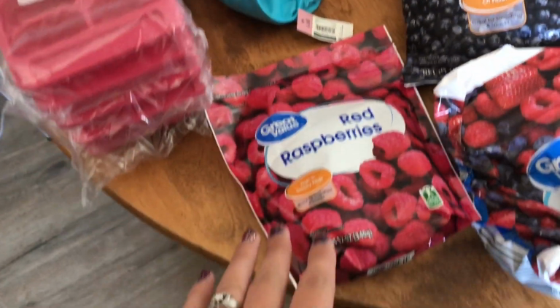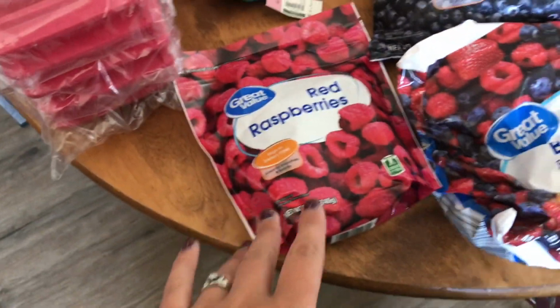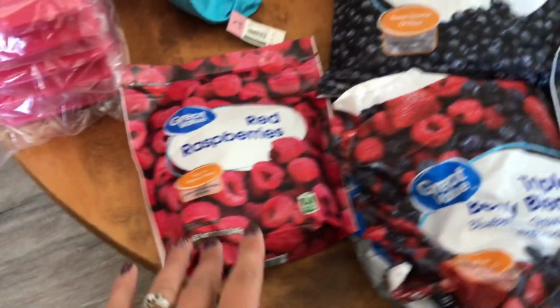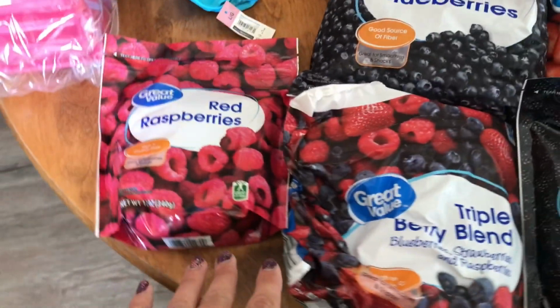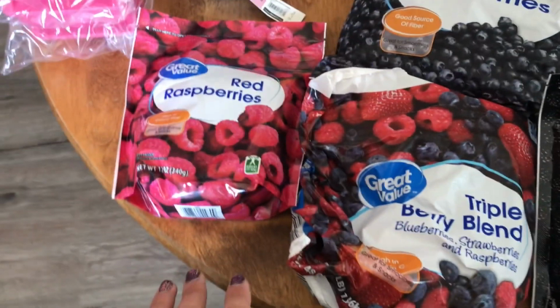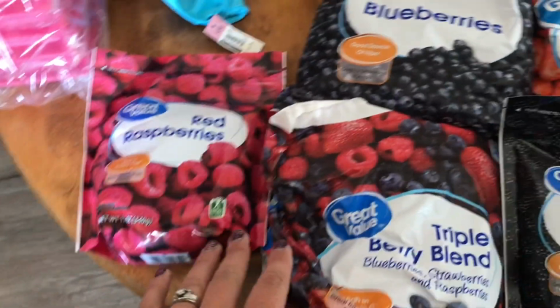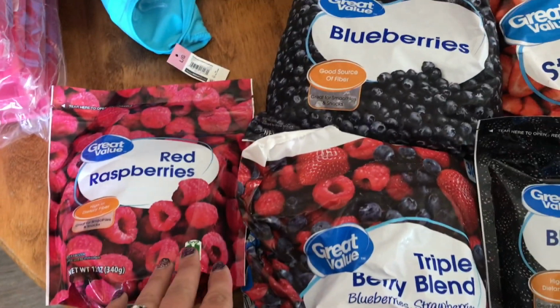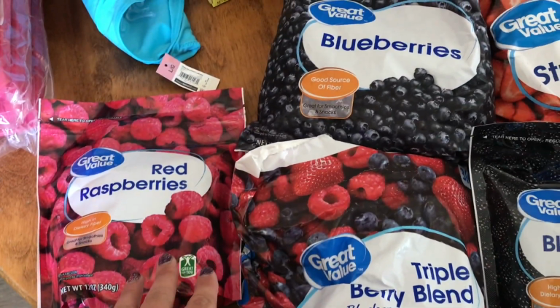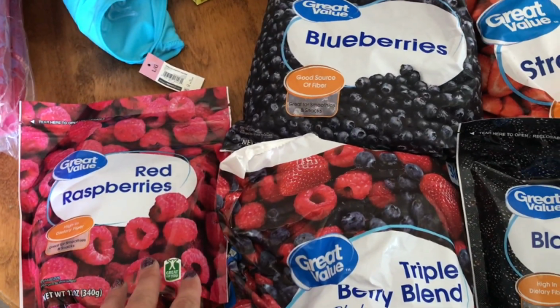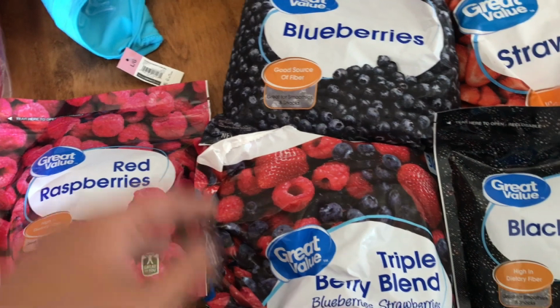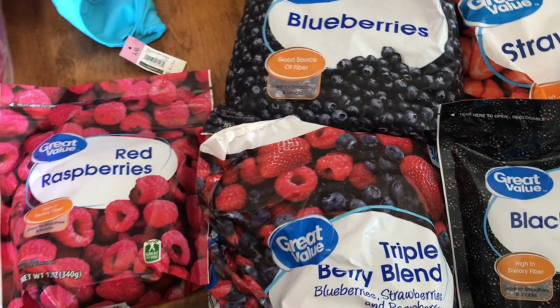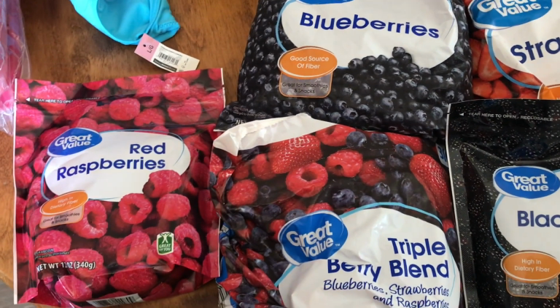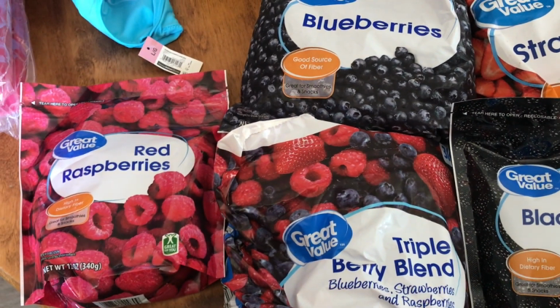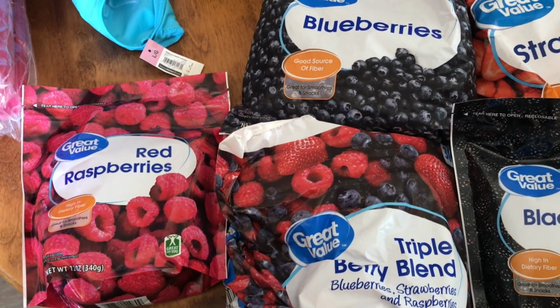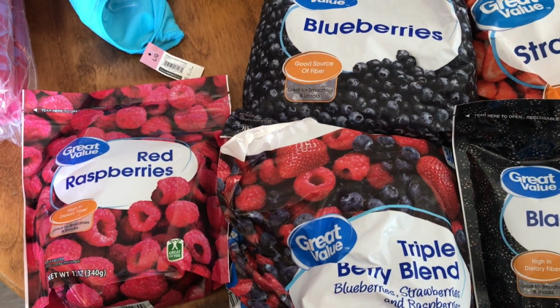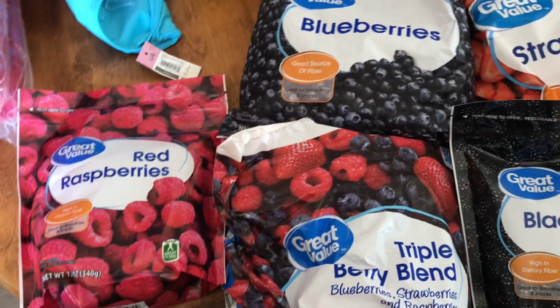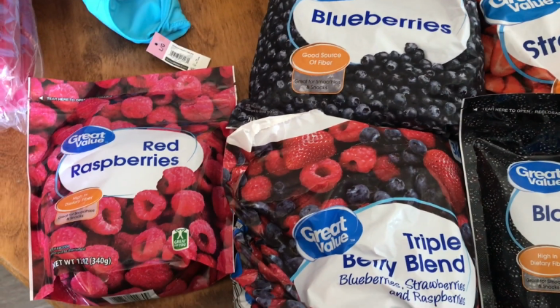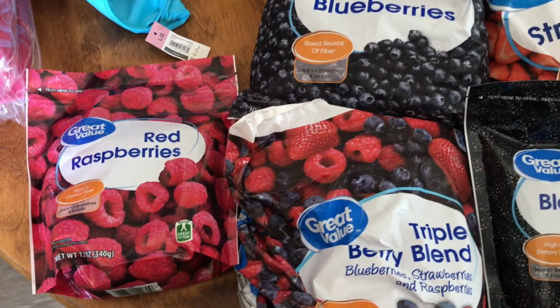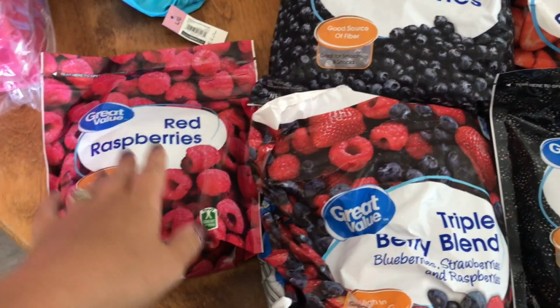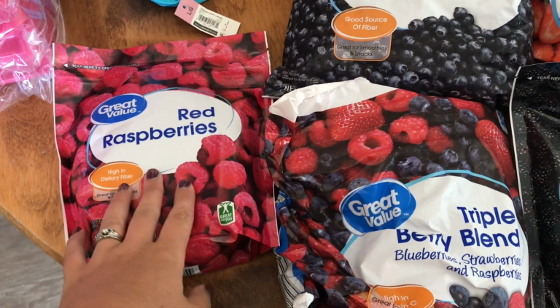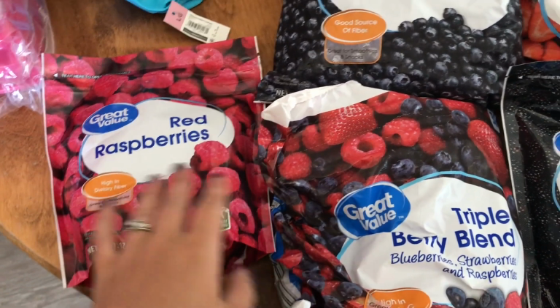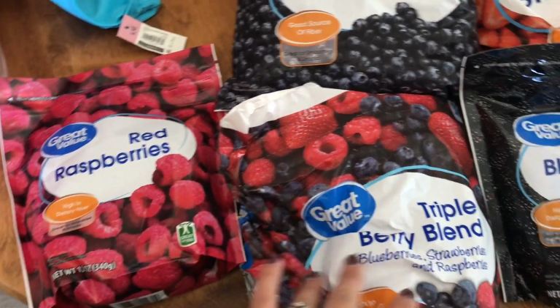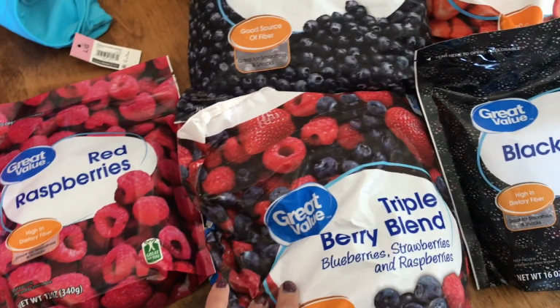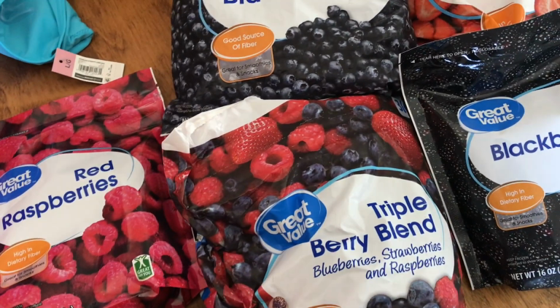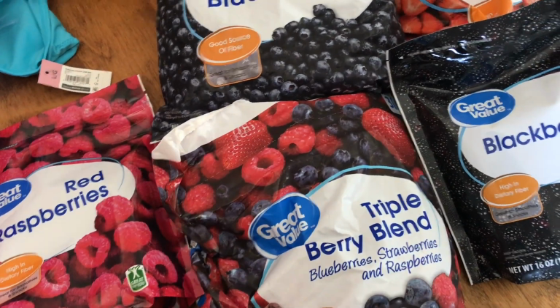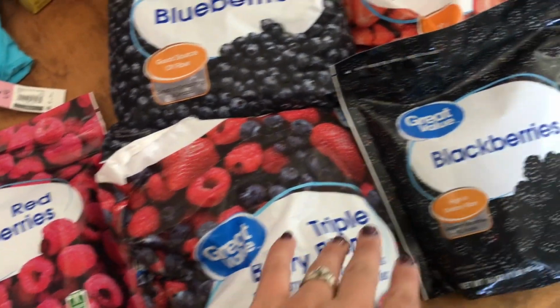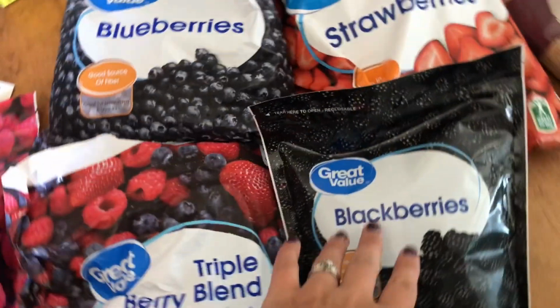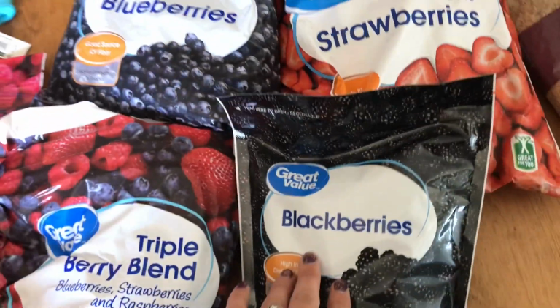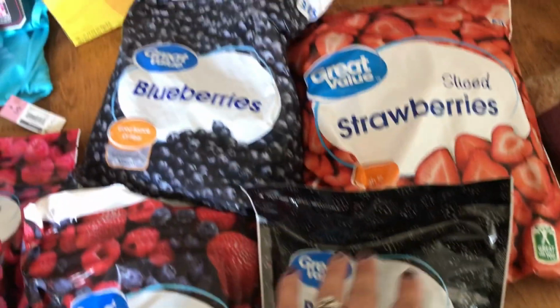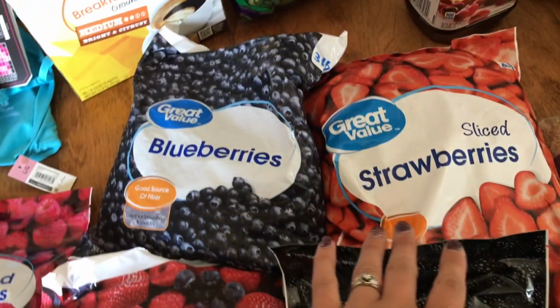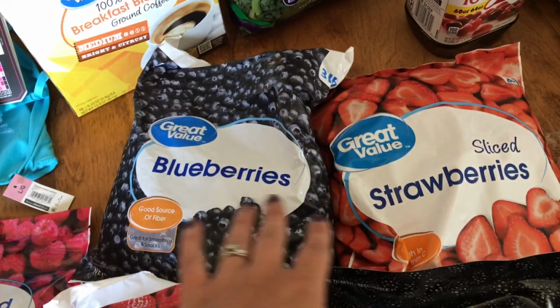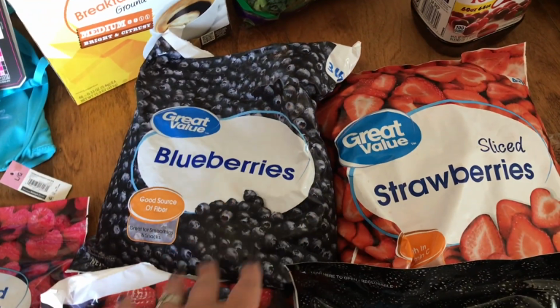We've got some frozen berries. These will be for mine and Austin's smoothies that we'll have for breakfast and lunch. I've got red raspberries, triple berry blend, blackberries, strawberries, and blueberries.